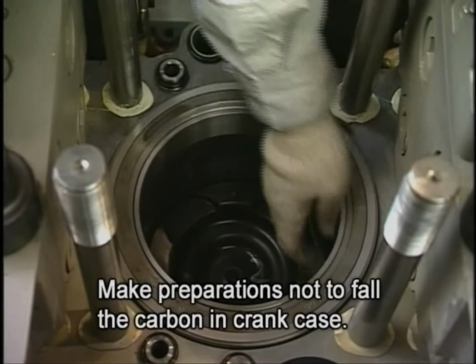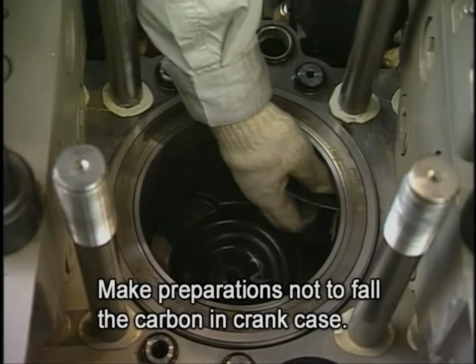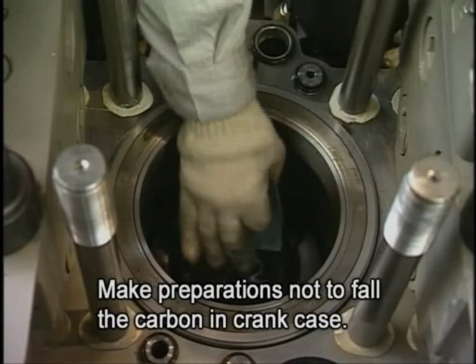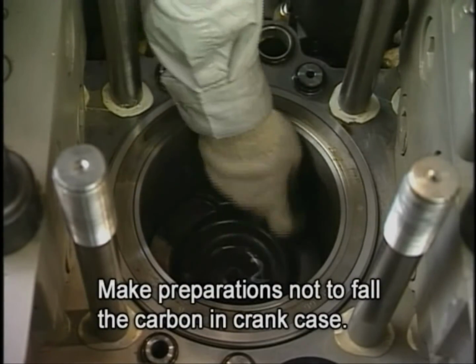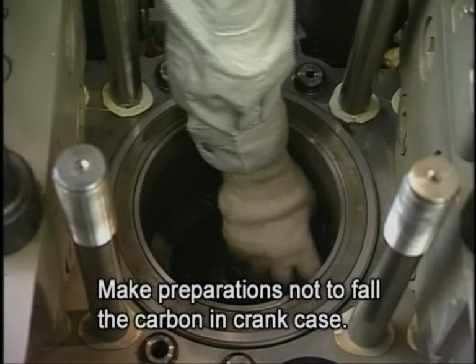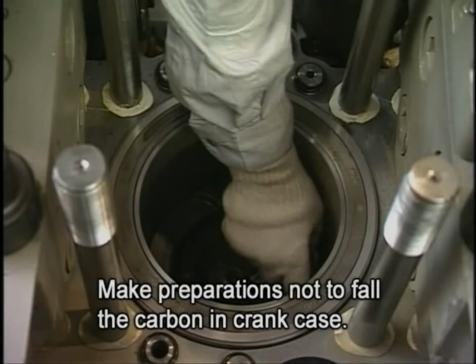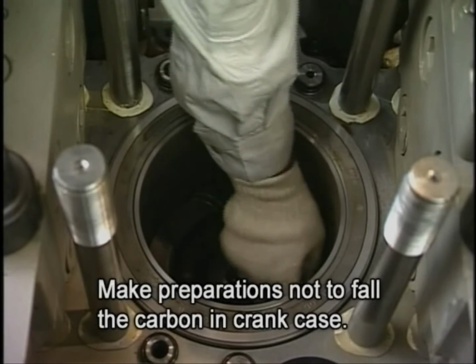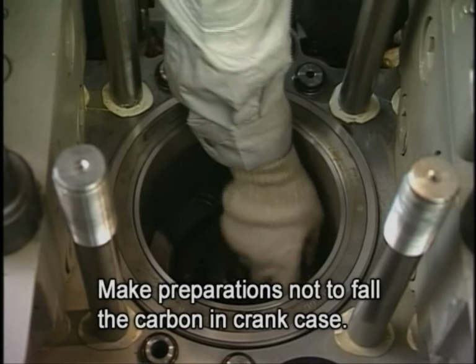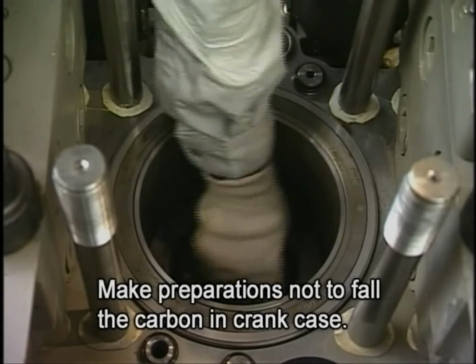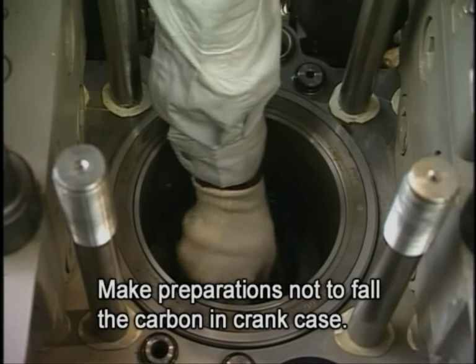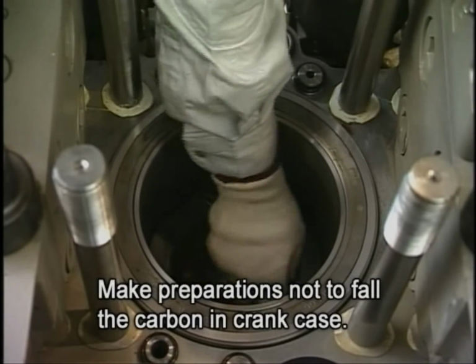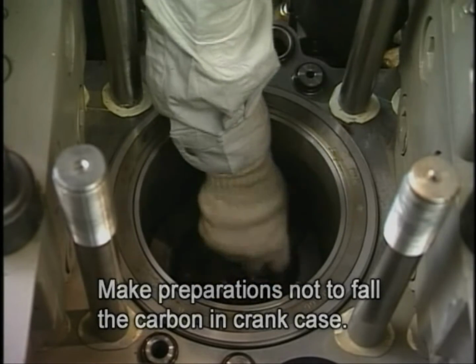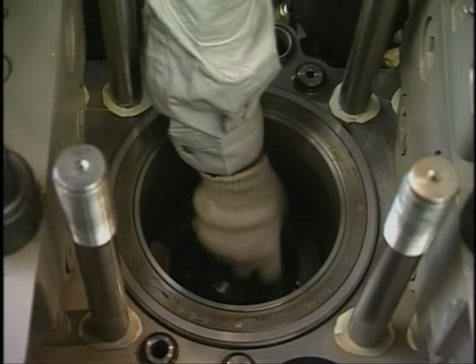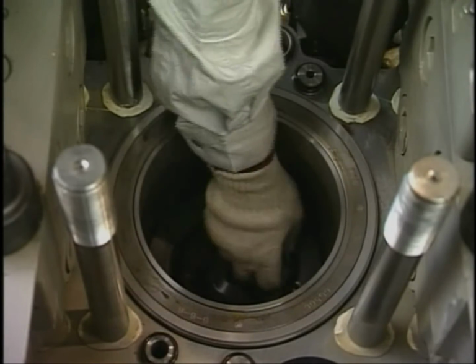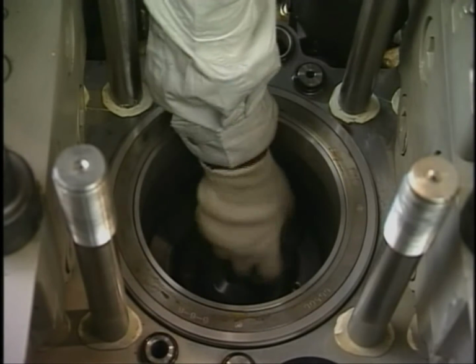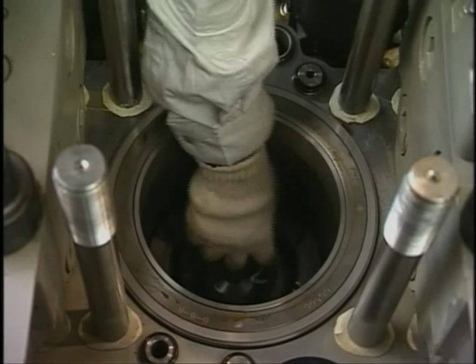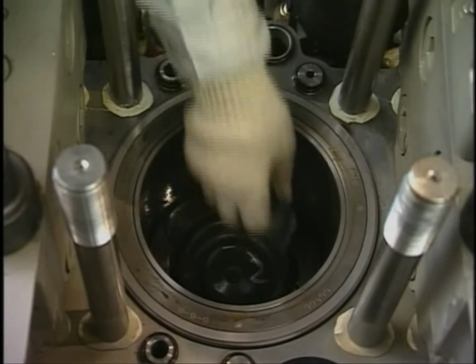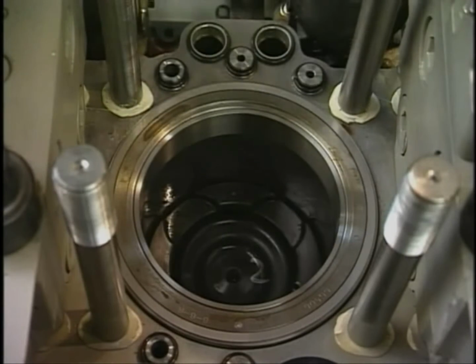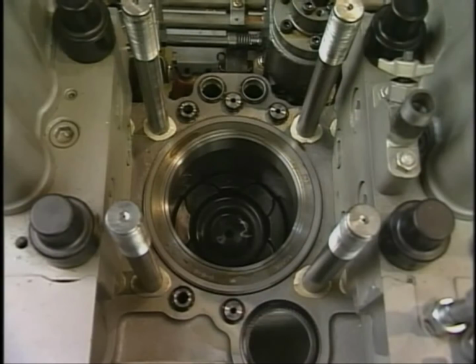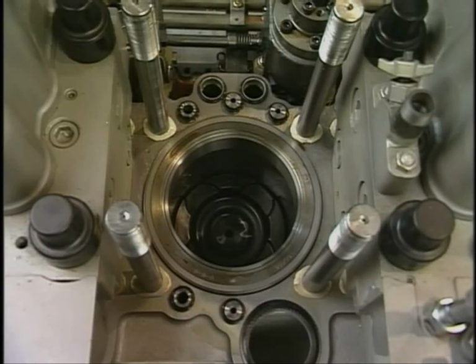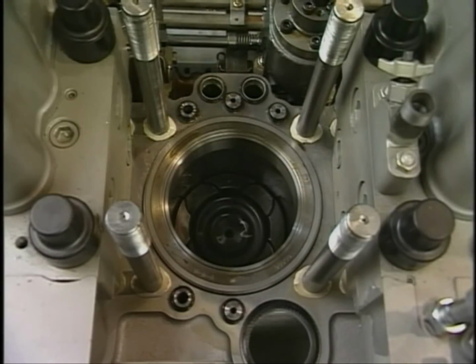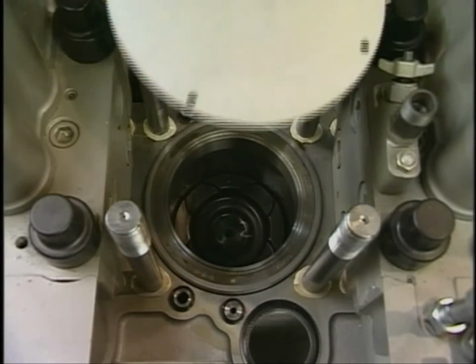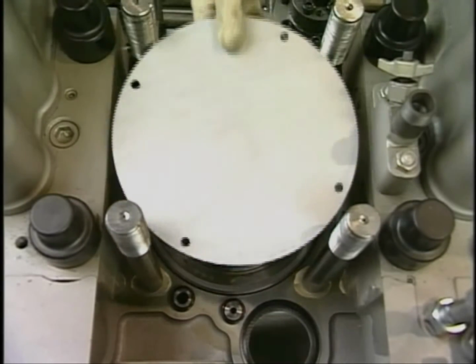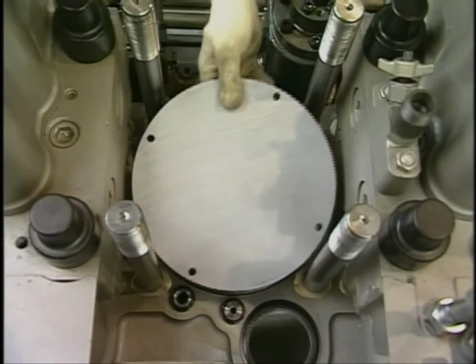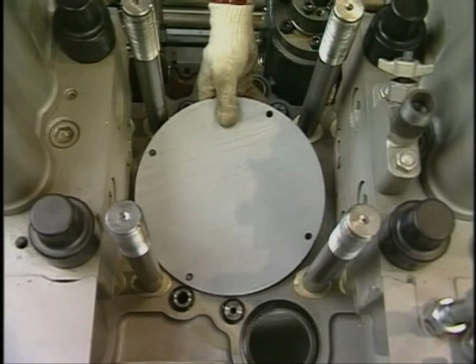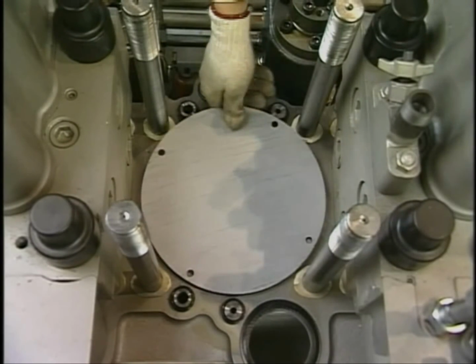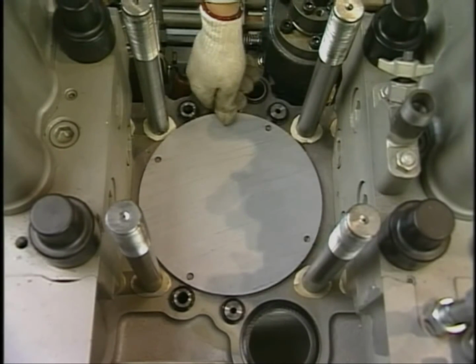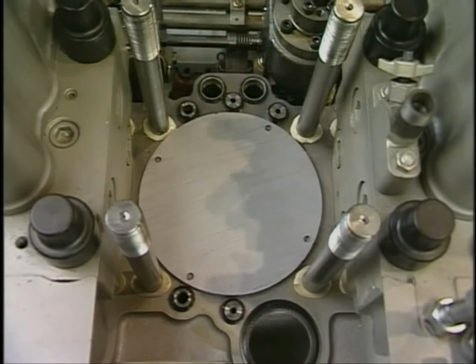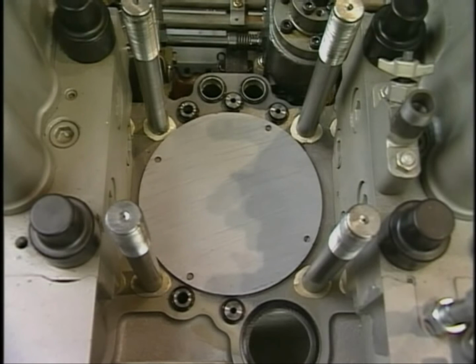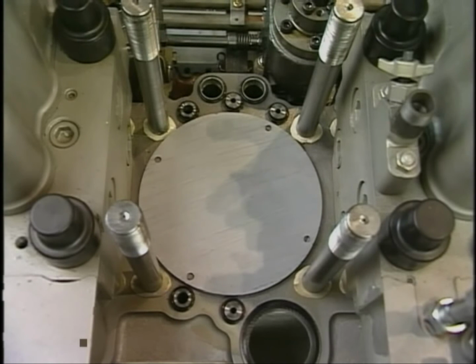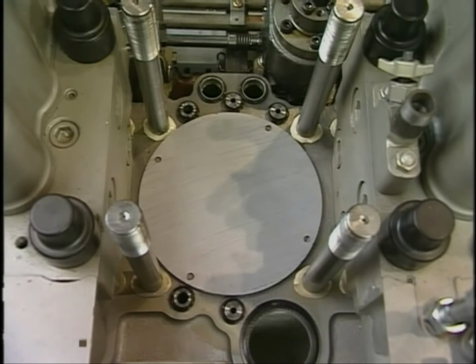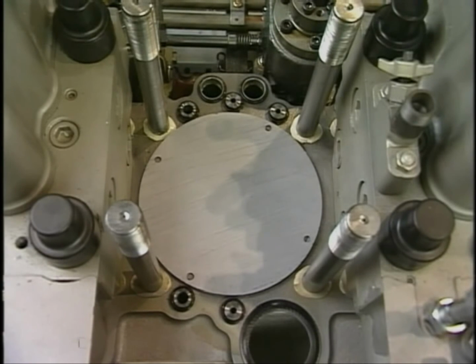Clean the carbon in the cylinder liner or at the top of the piston using the descaling agent. After cleaning, check that there is no corrosion or scratches in the cylinder, and then cover the cylinder so as not to allow dust and foreign matter to enter it.